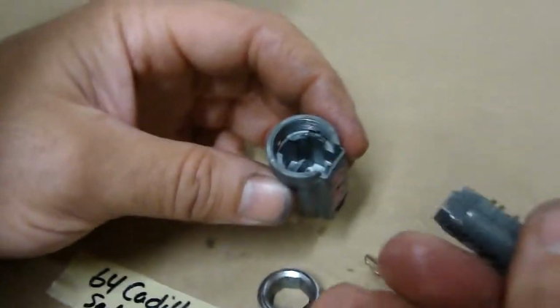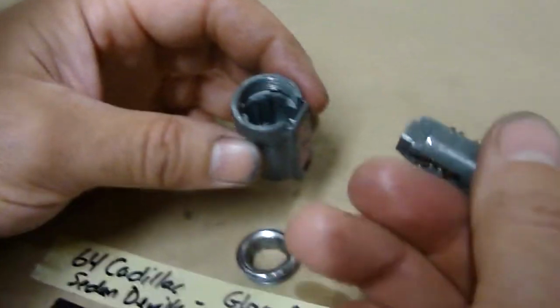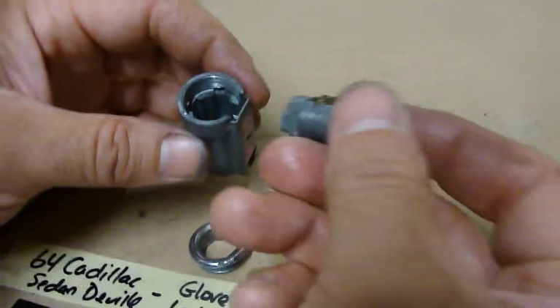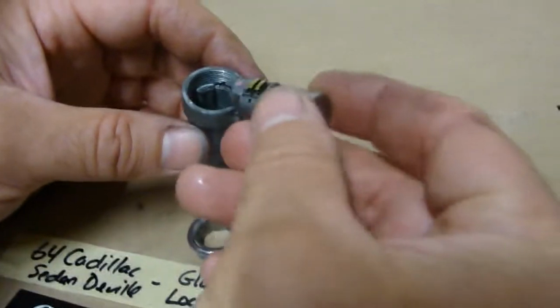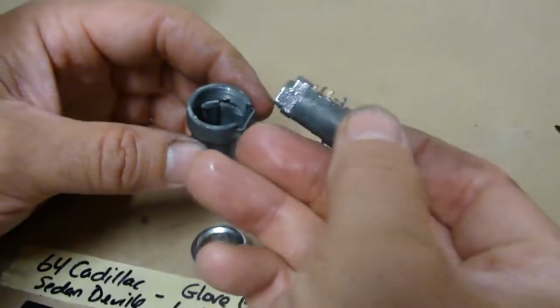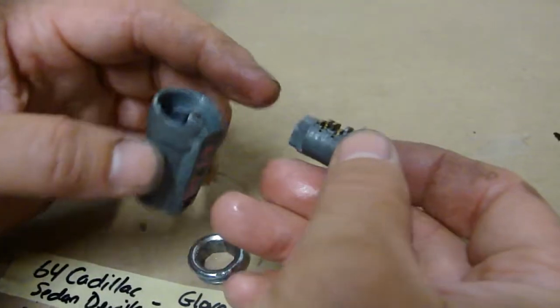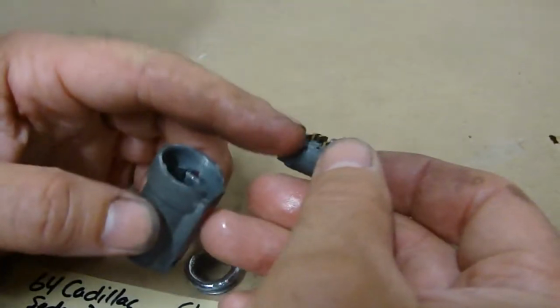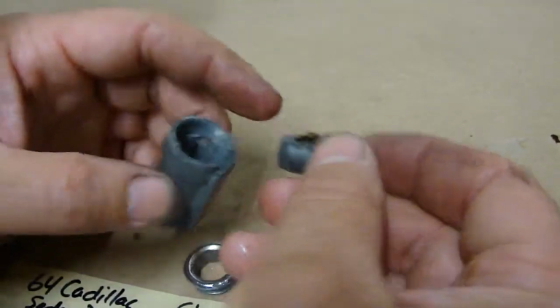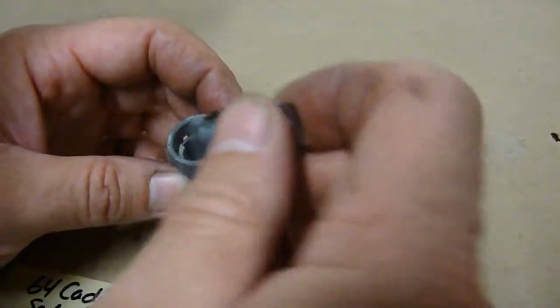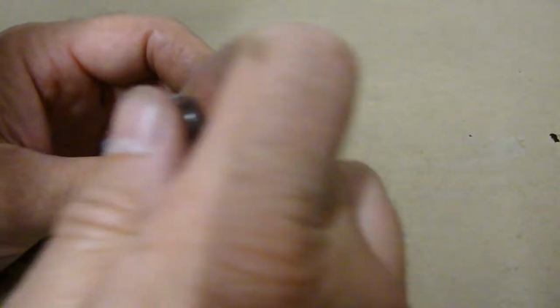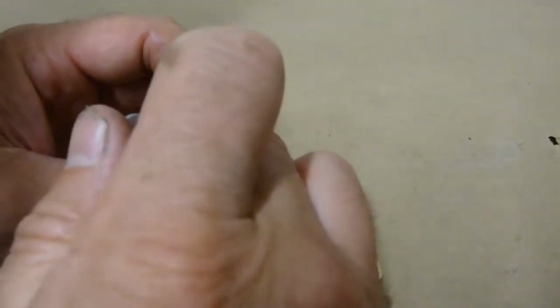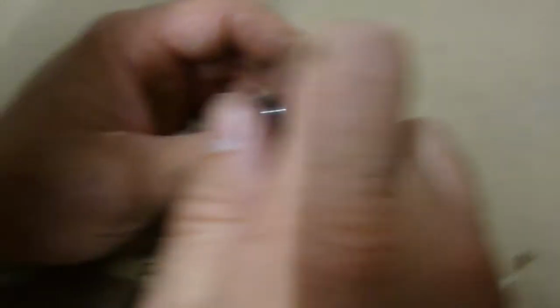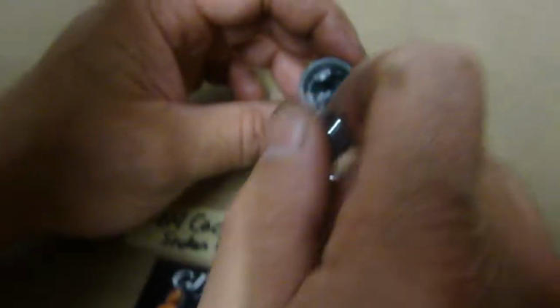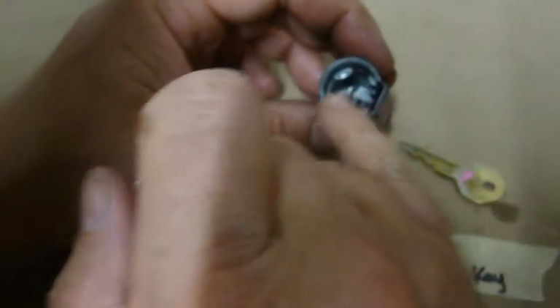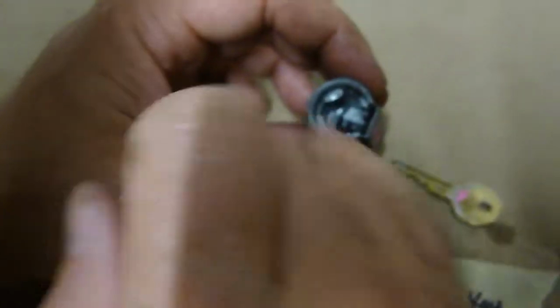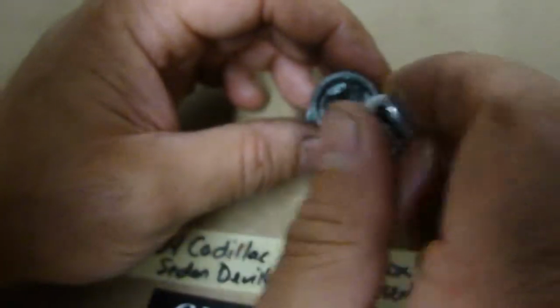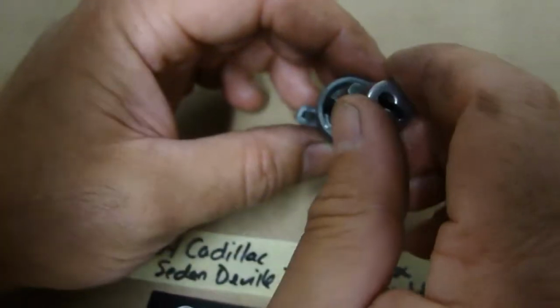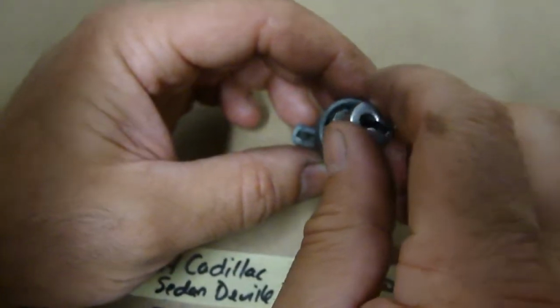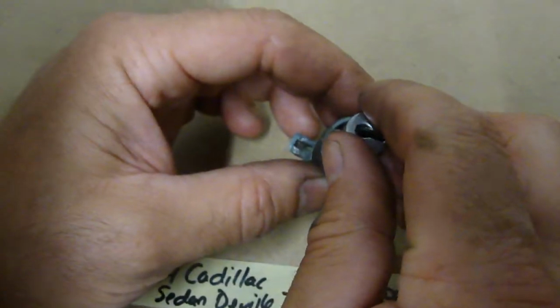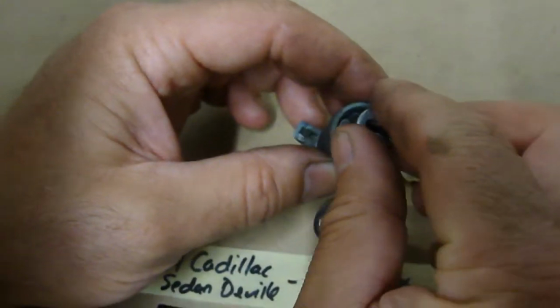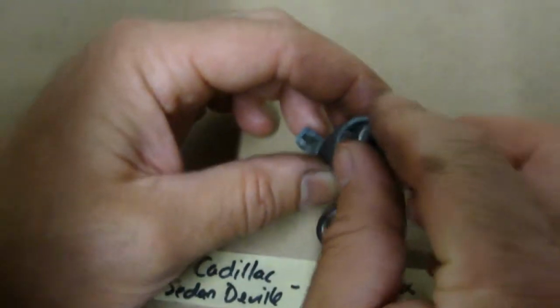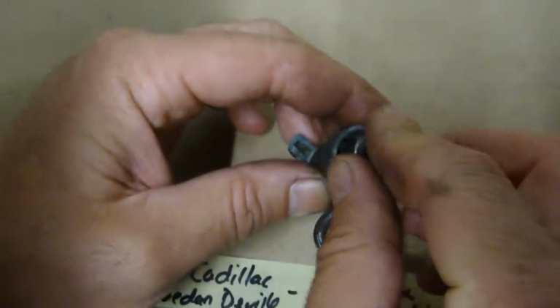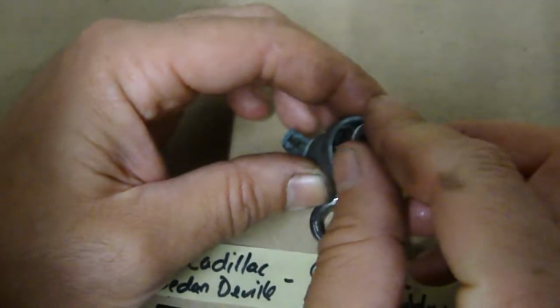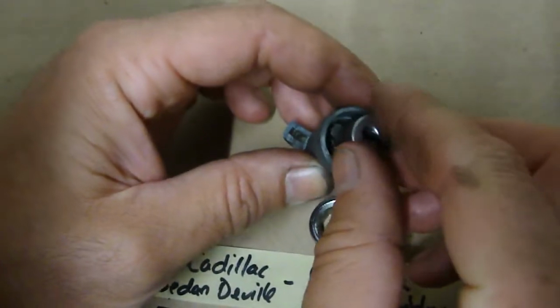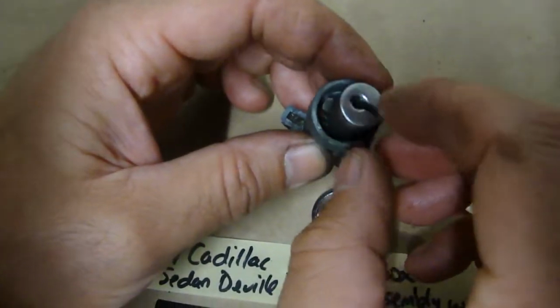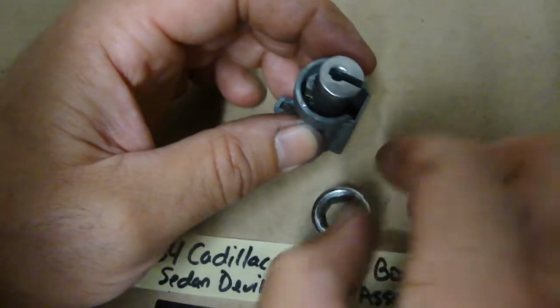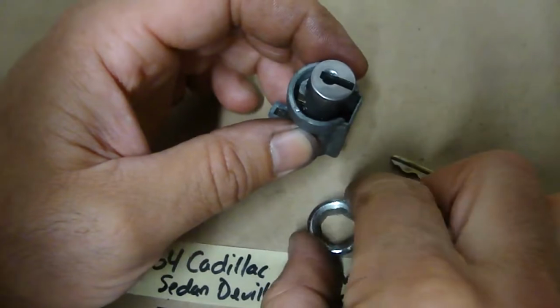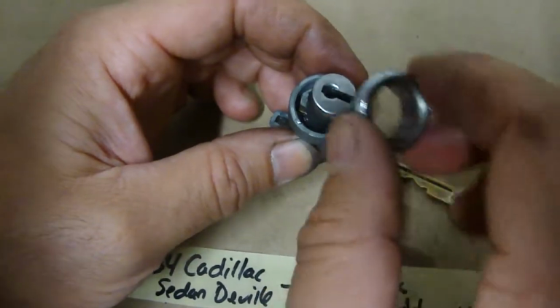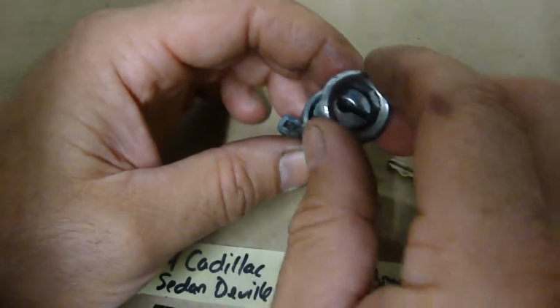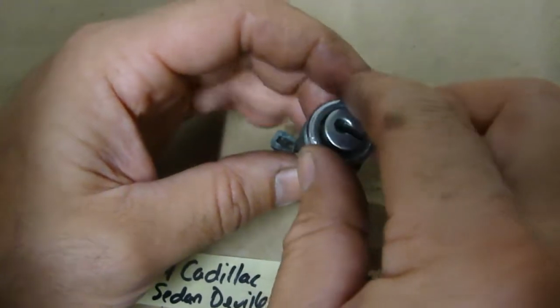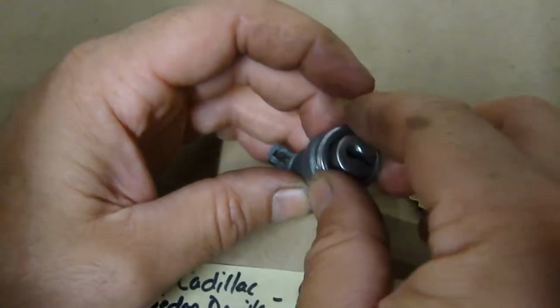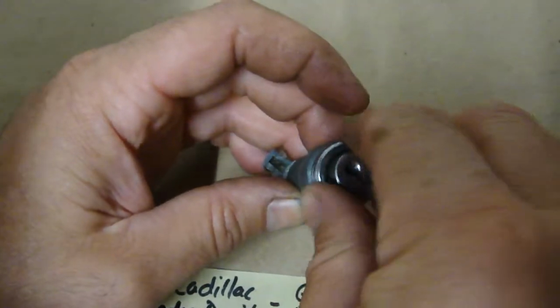So this goes in with the little teeth facing up inside there where the narrow groove is. Strap that in there nice and gentle. Put the ring on.